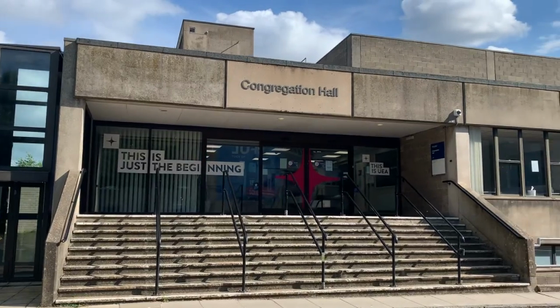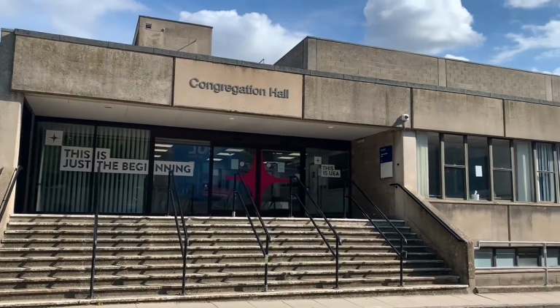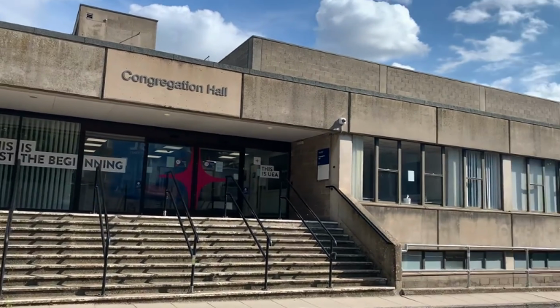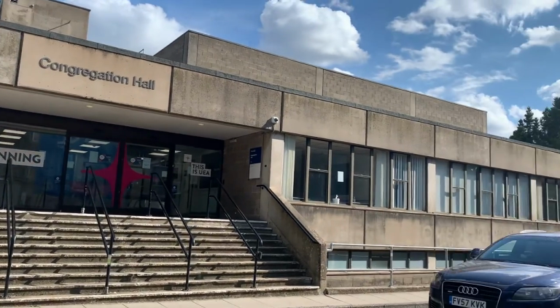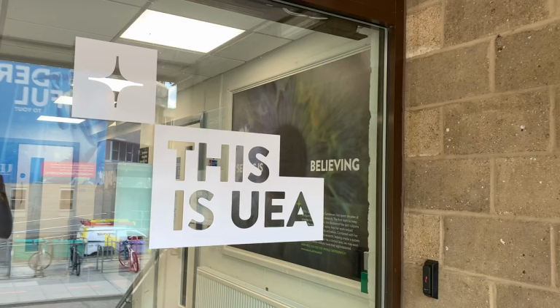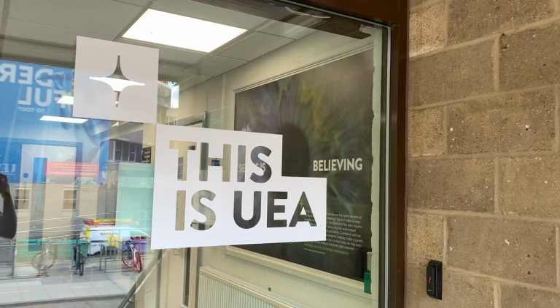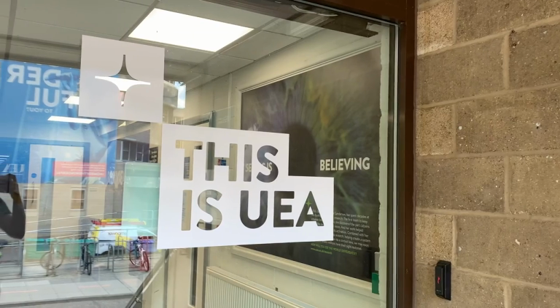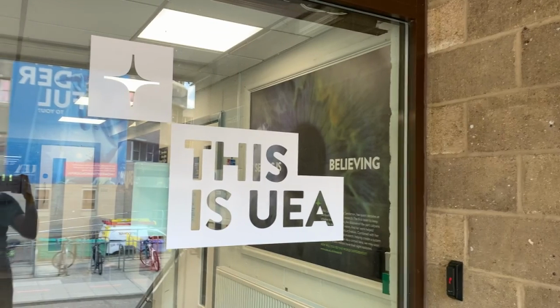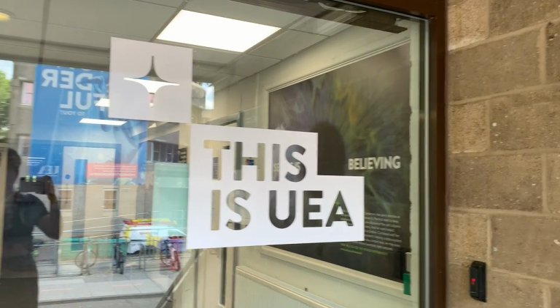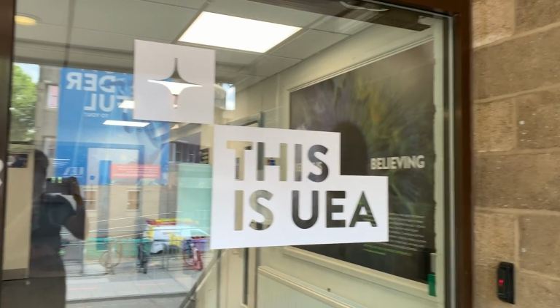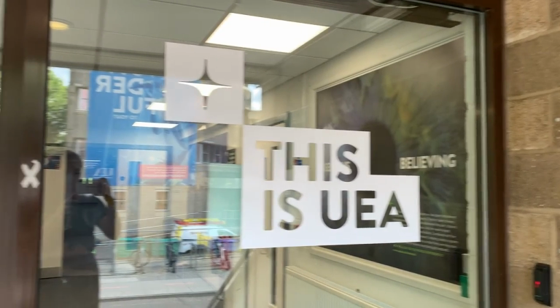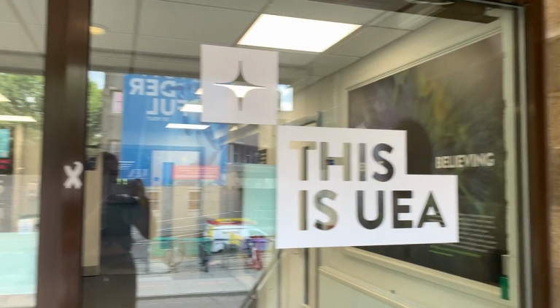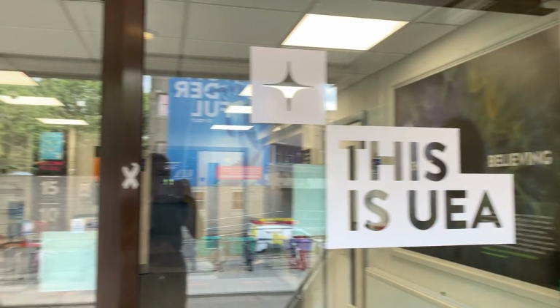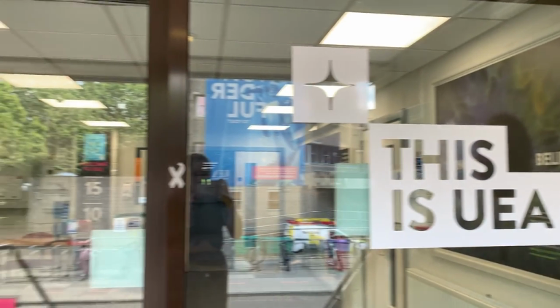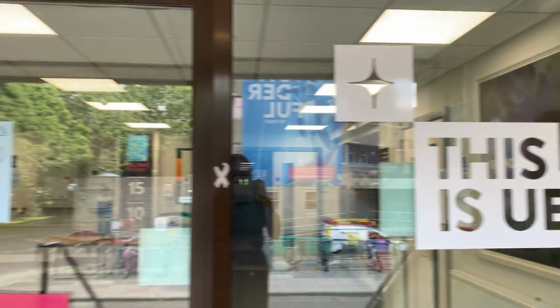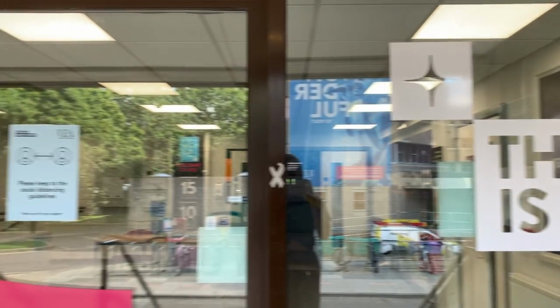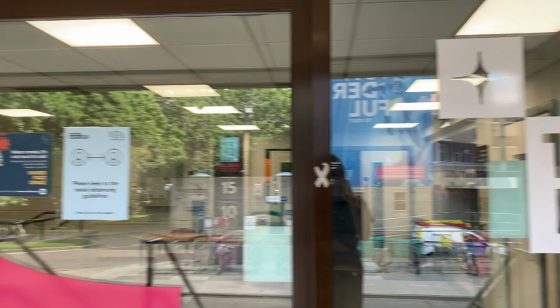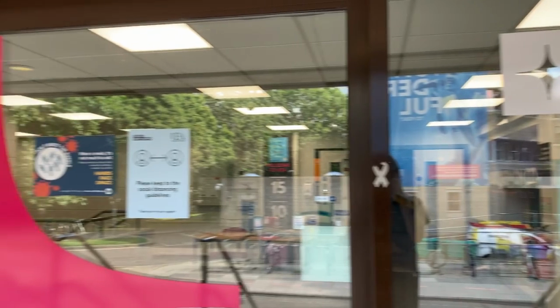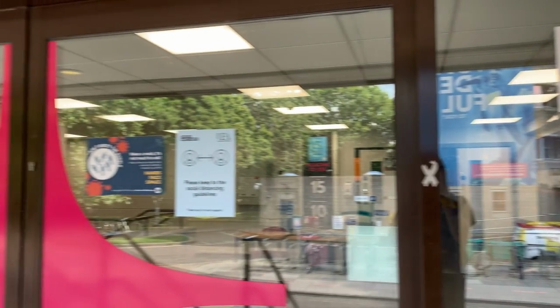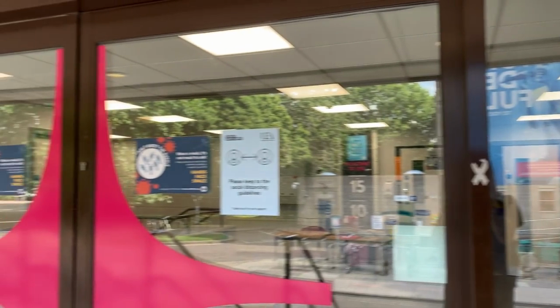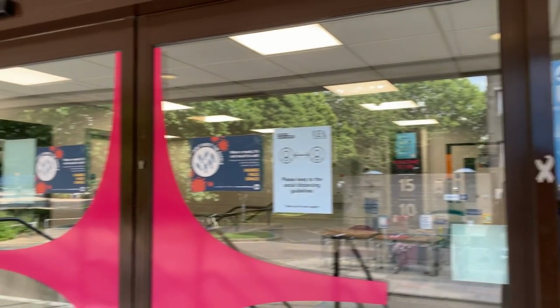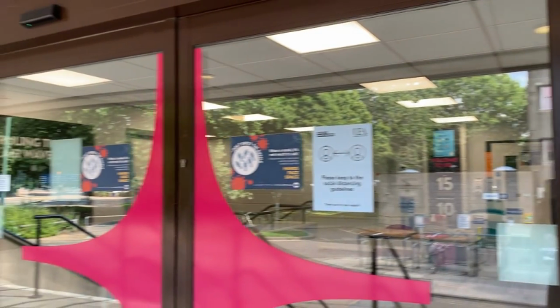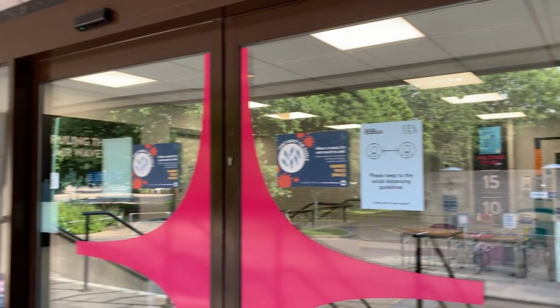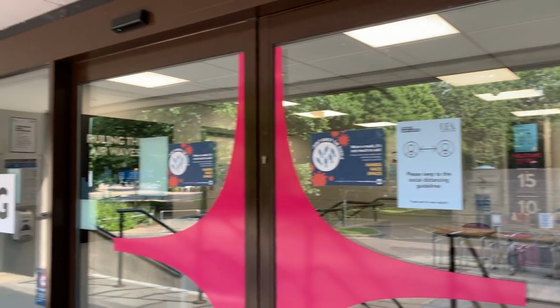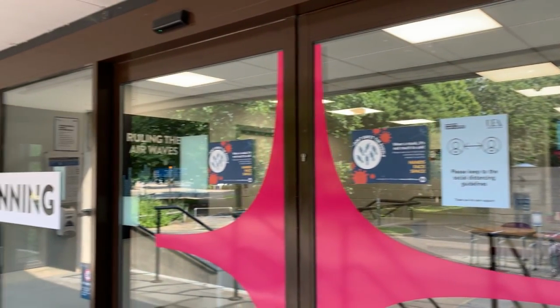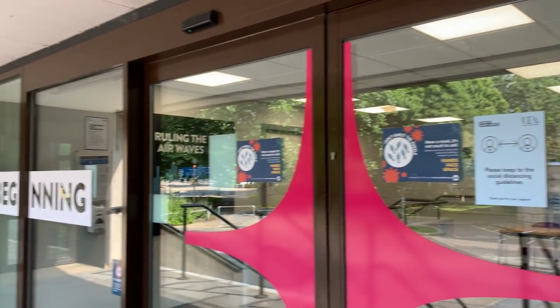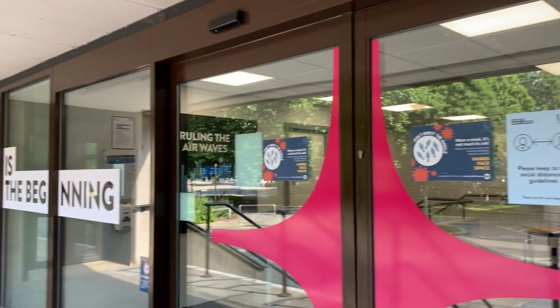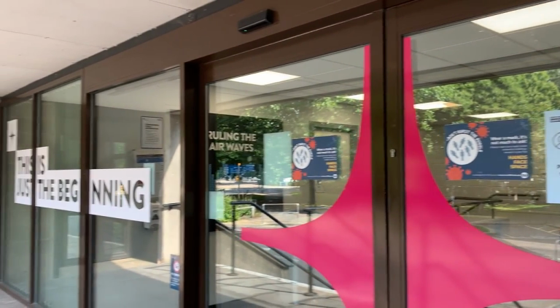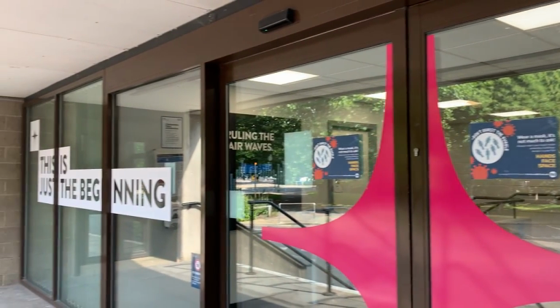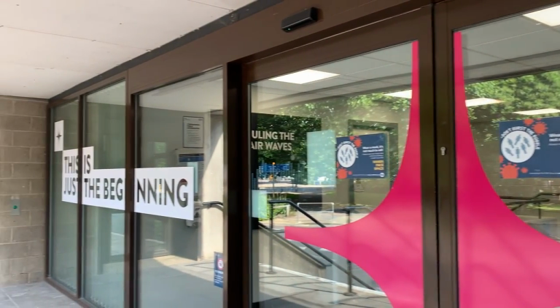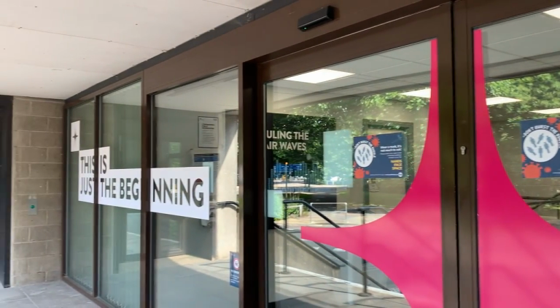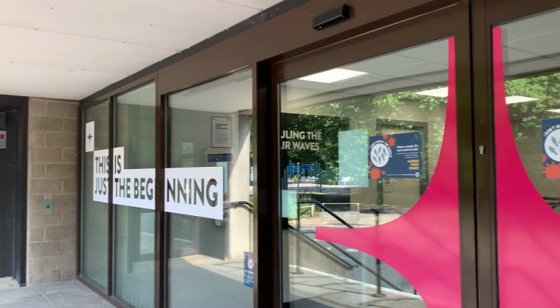First up we've got Congregation Hall, and you will use this building at some point in your degree — whether that's for registration when you first start university, for an exam, or even for a sports club.